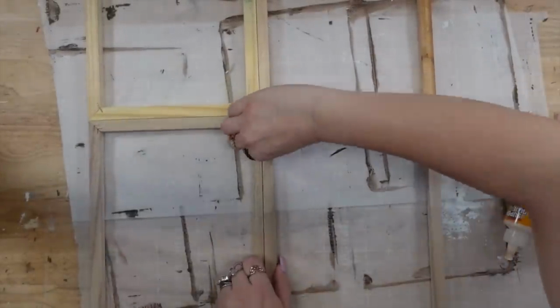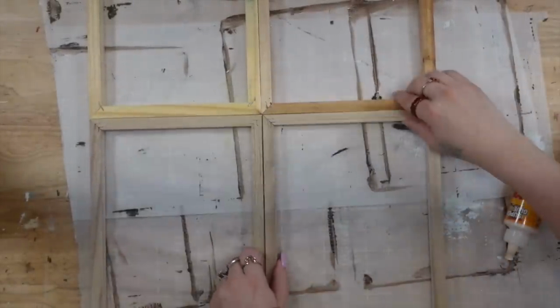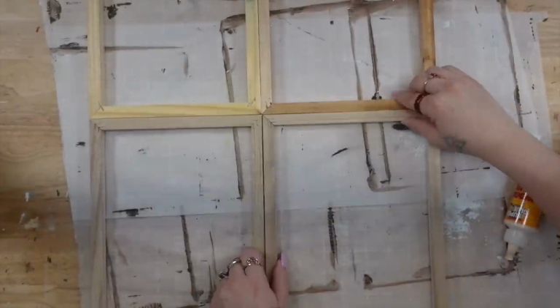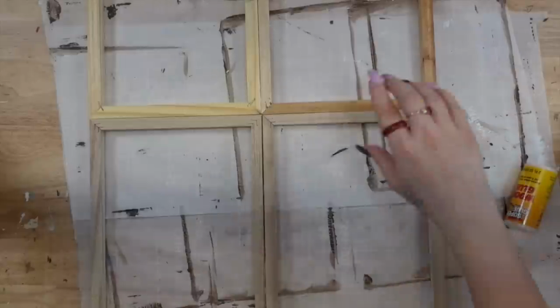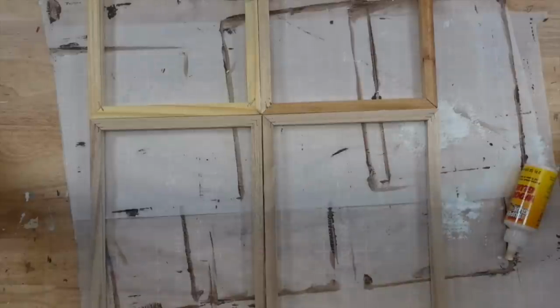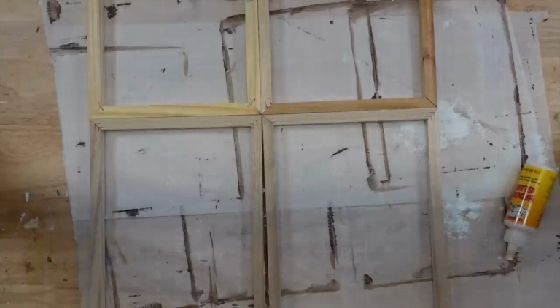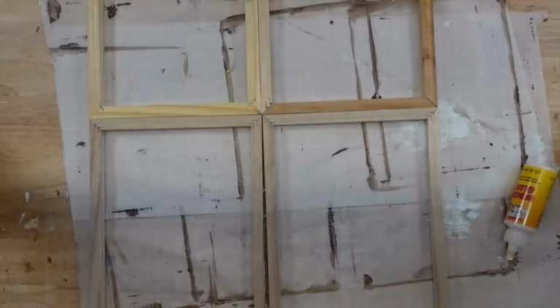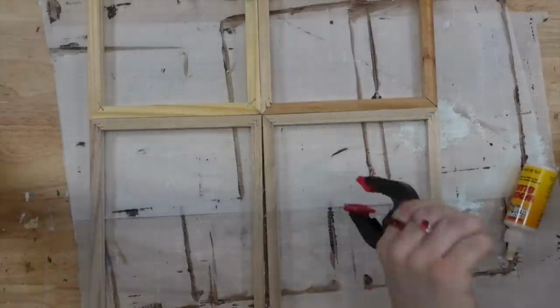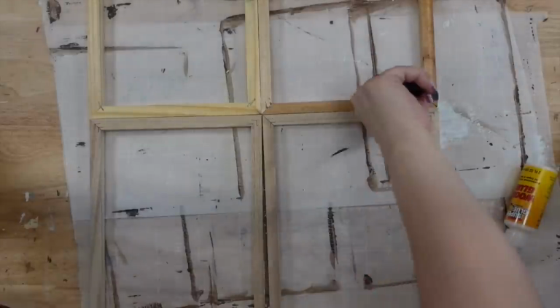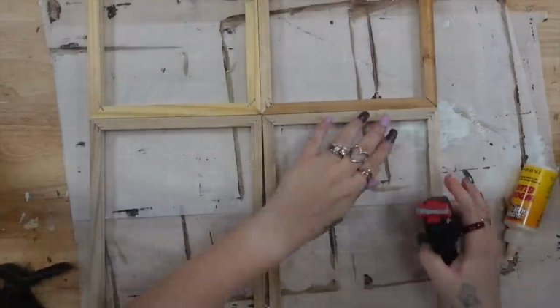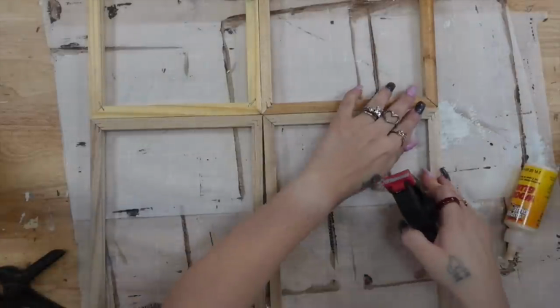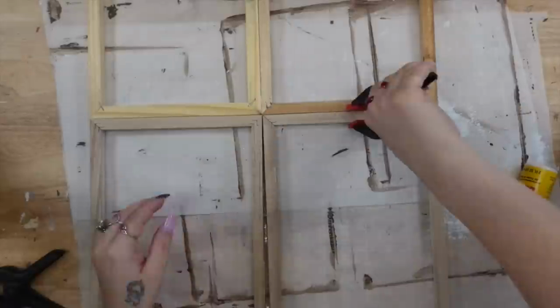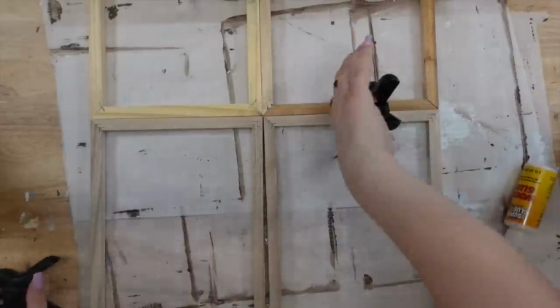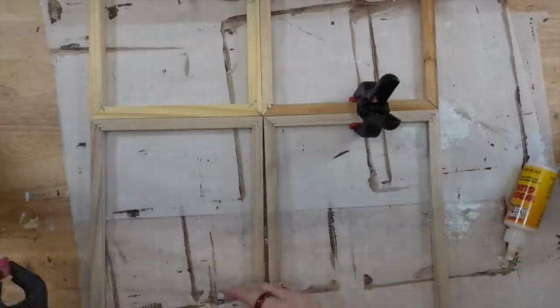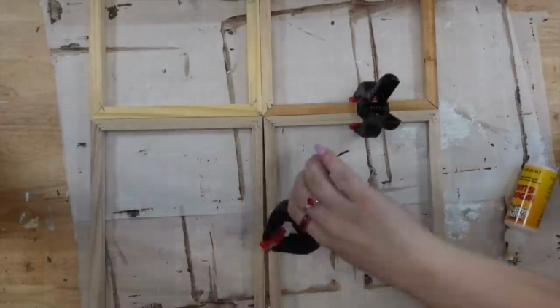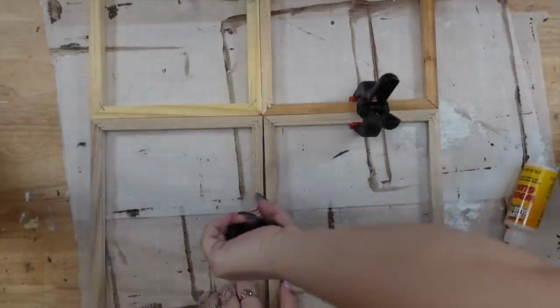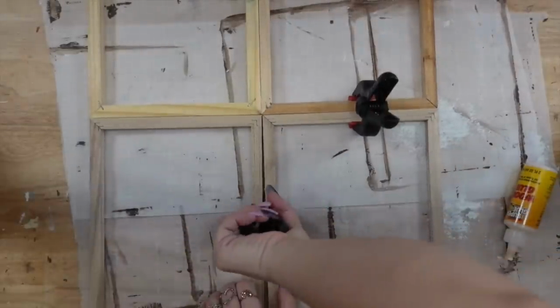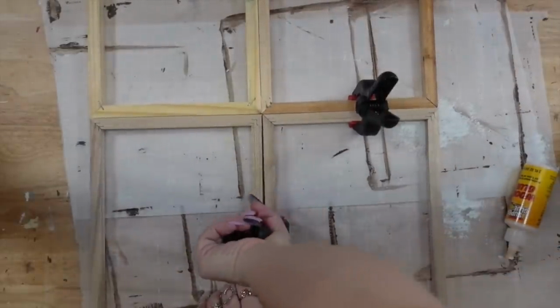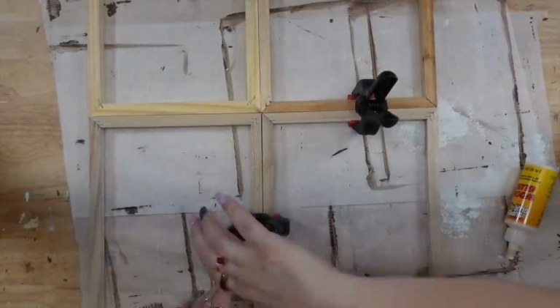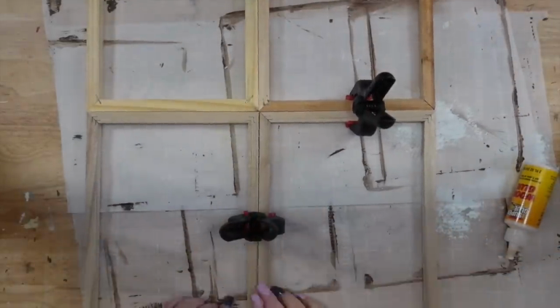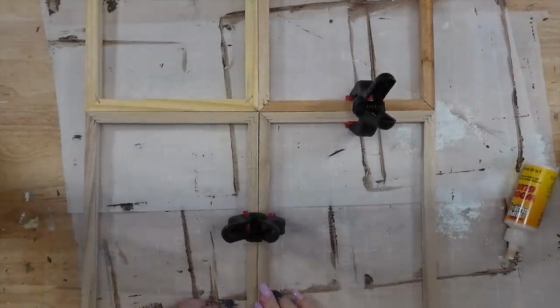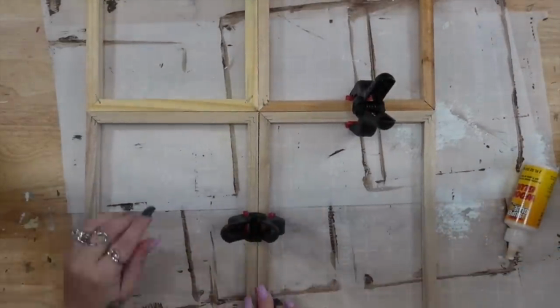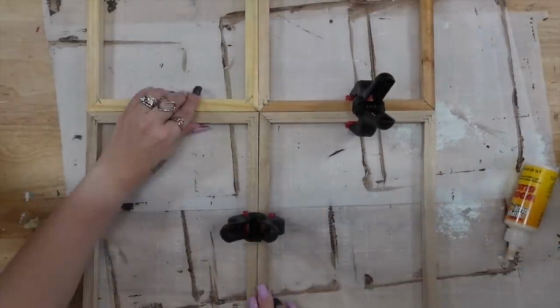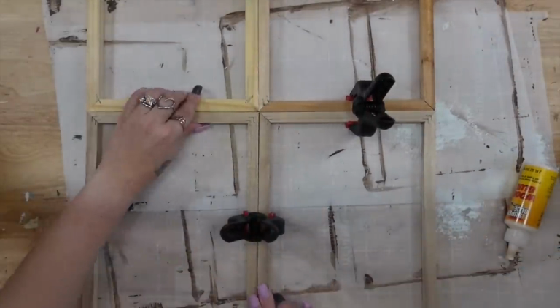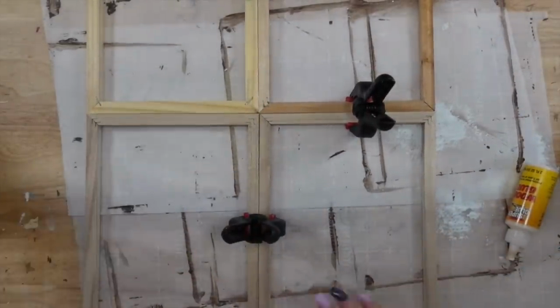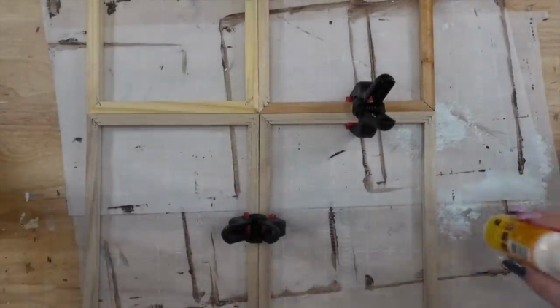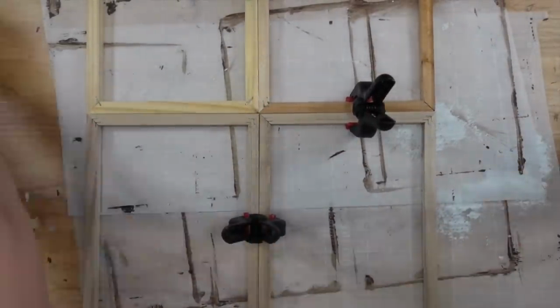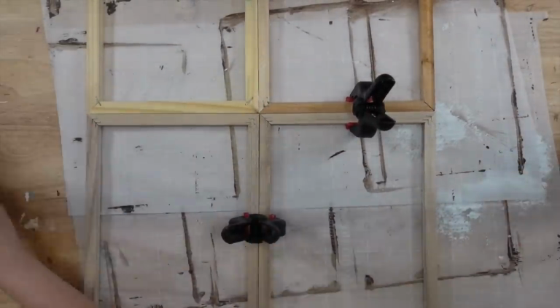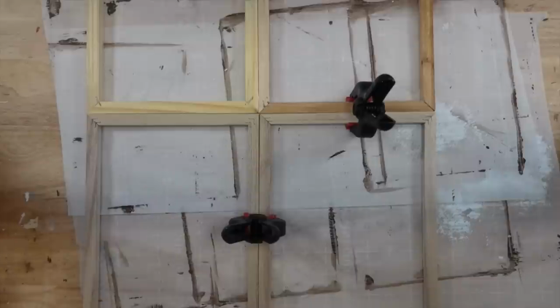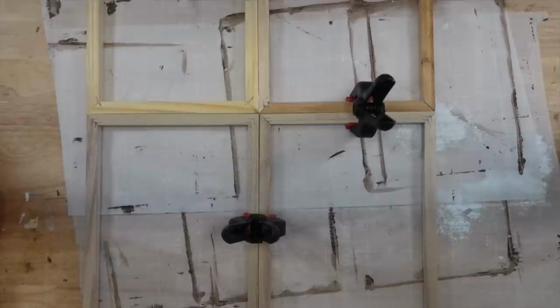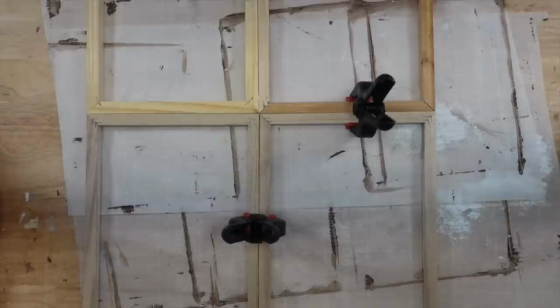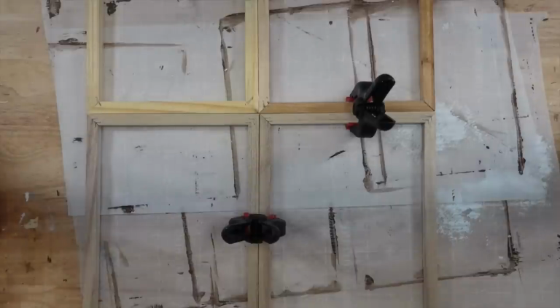Now these frames are super cheap and they're not completely square, so in order to hold them together really nicely and evenly, I do use some clamps.